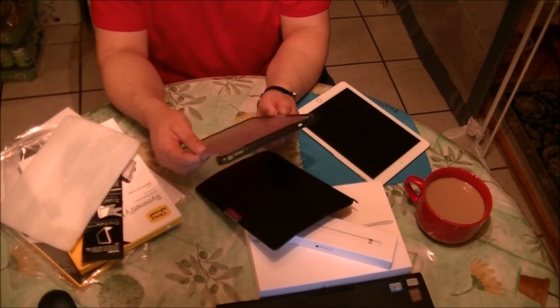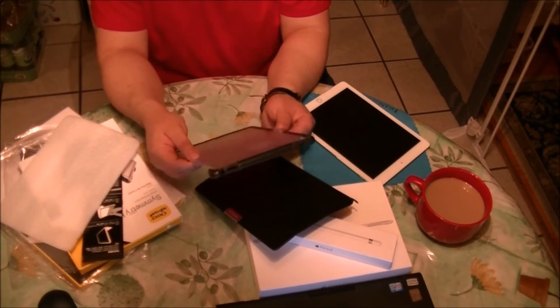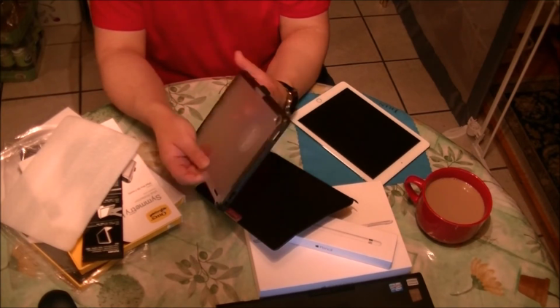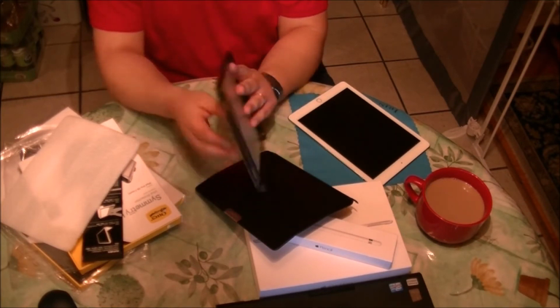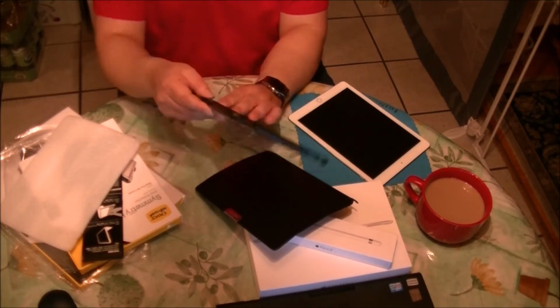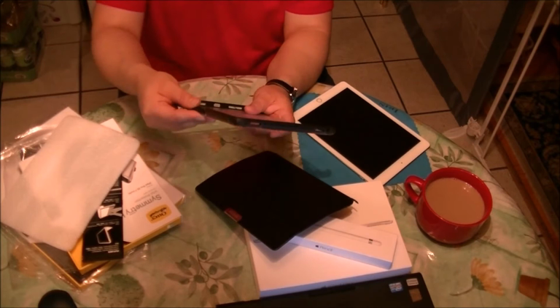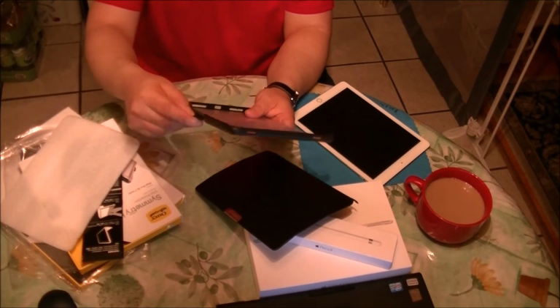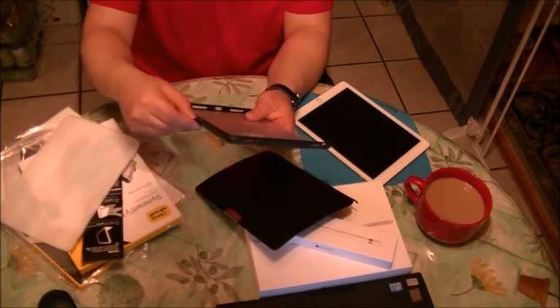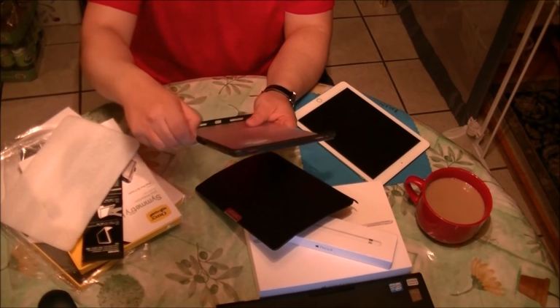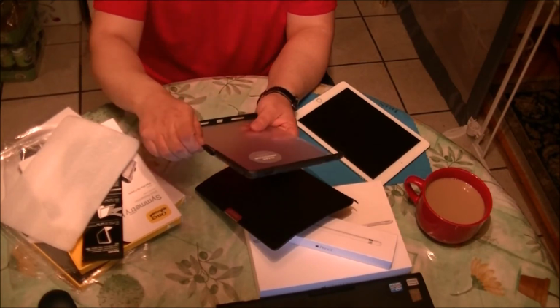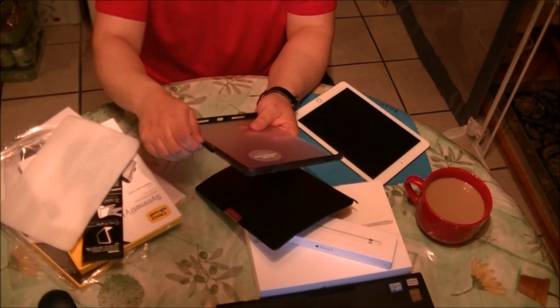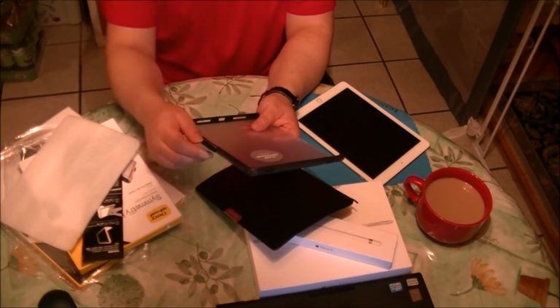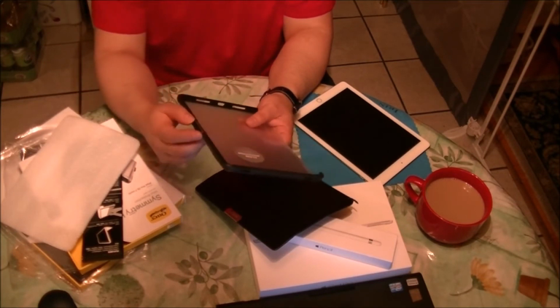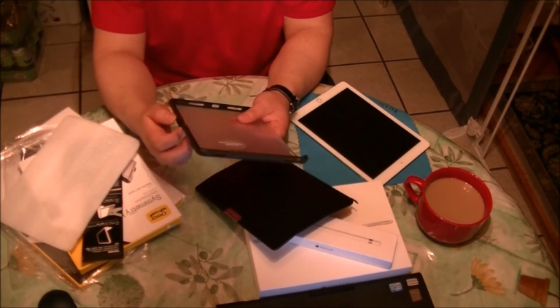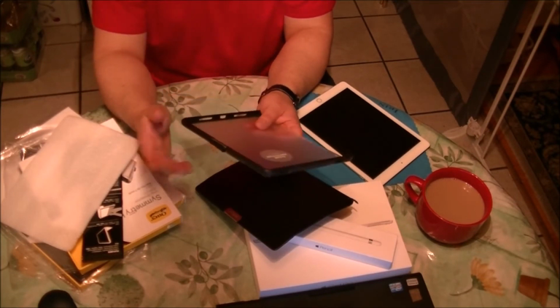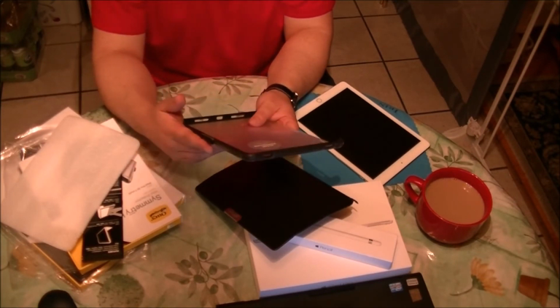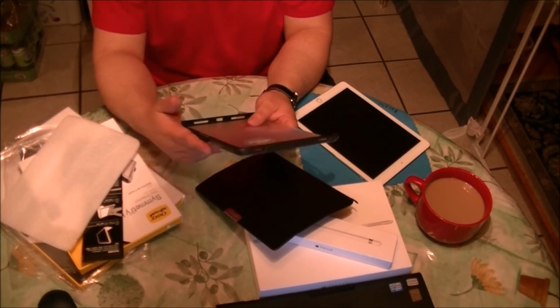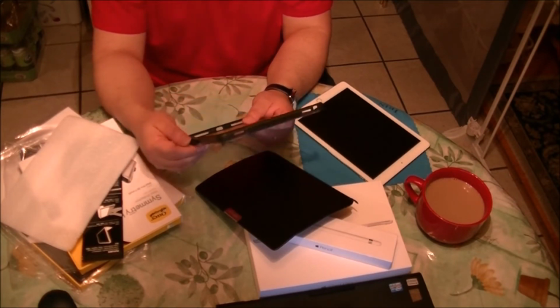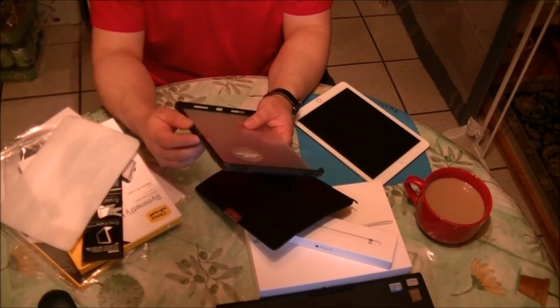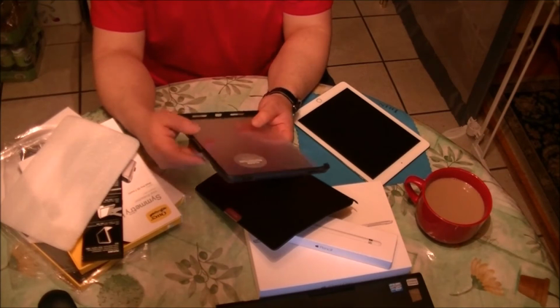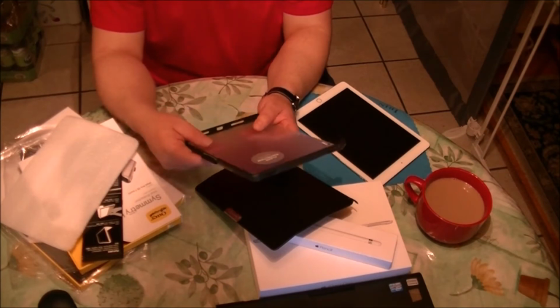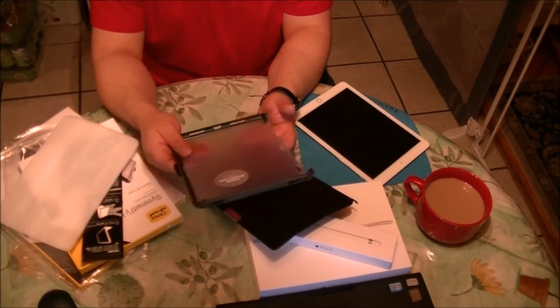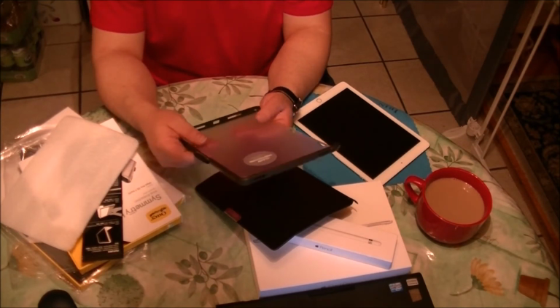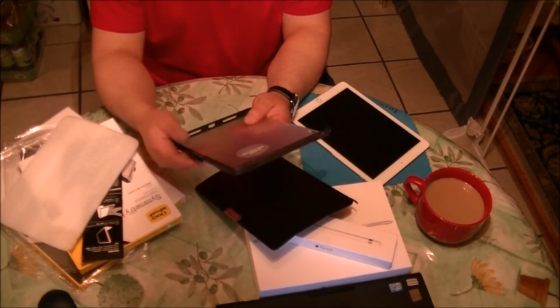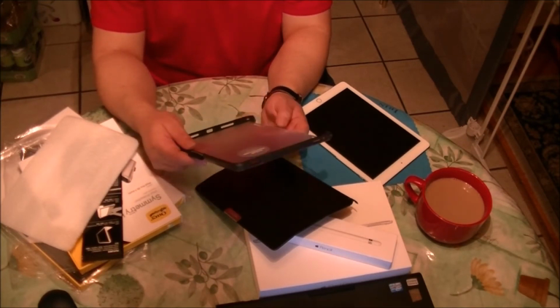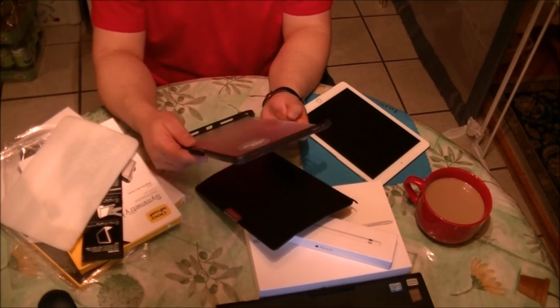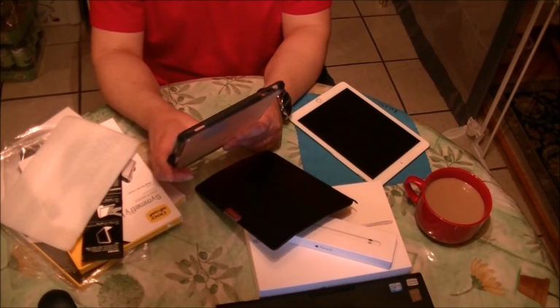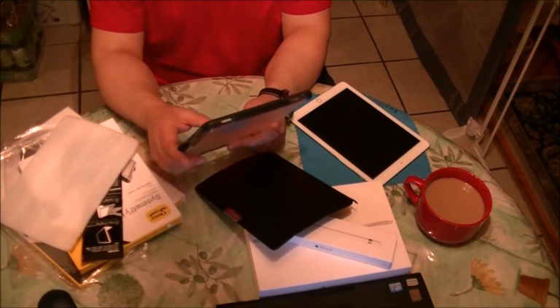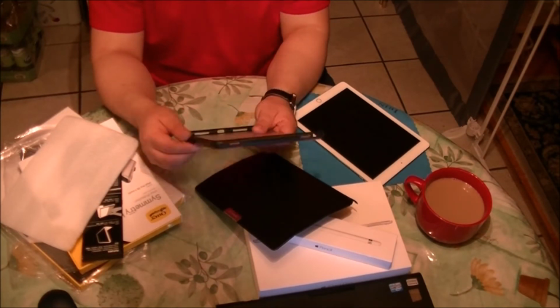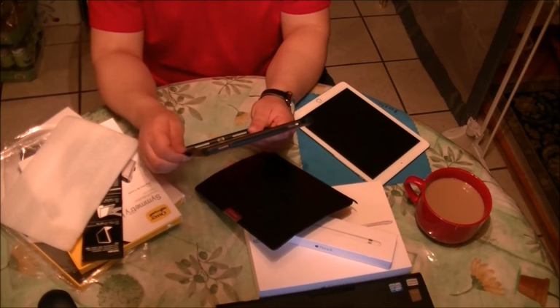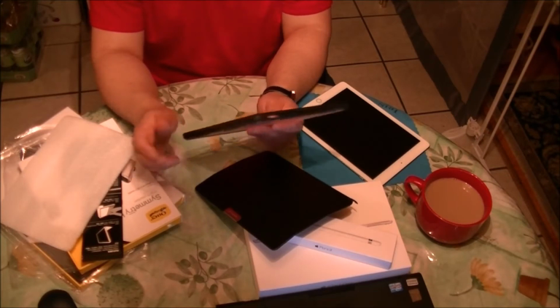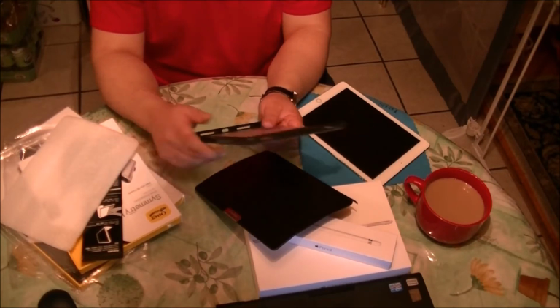And there's a holder over here for your Apple Pencil, which is something really useful because the Apple Pencil is a very costly accessory and you surely don't want to lose it.